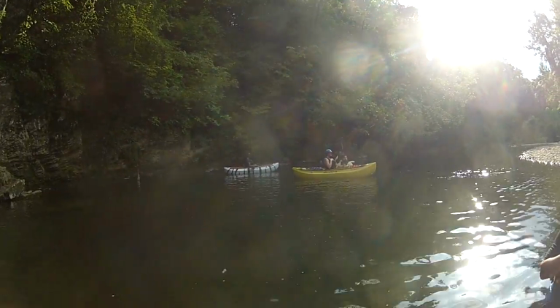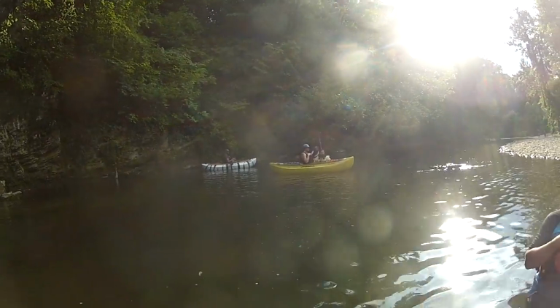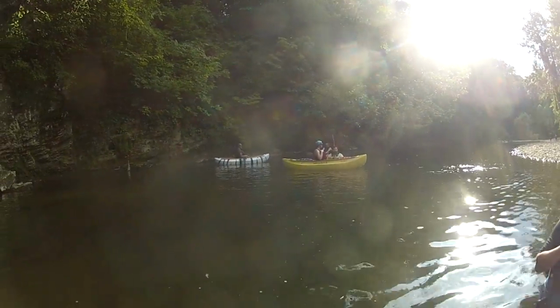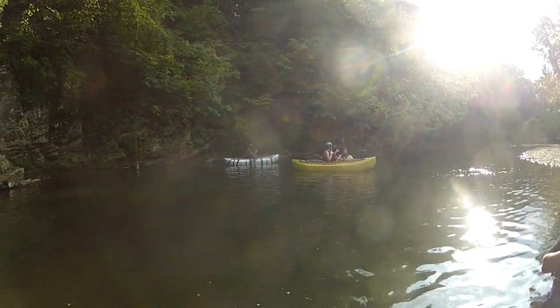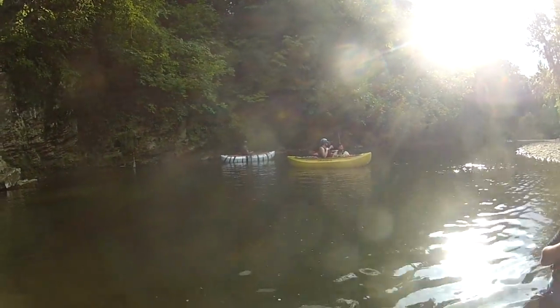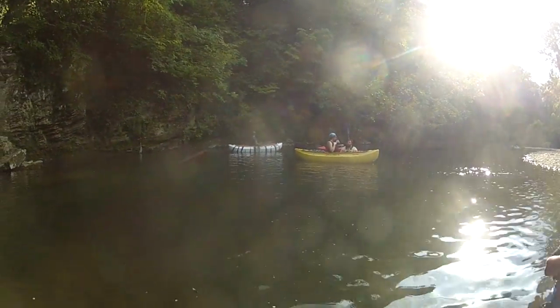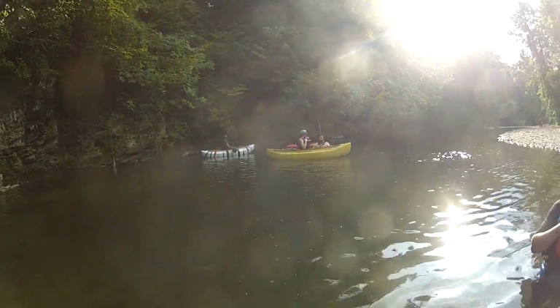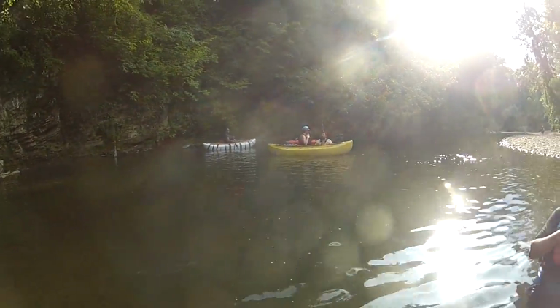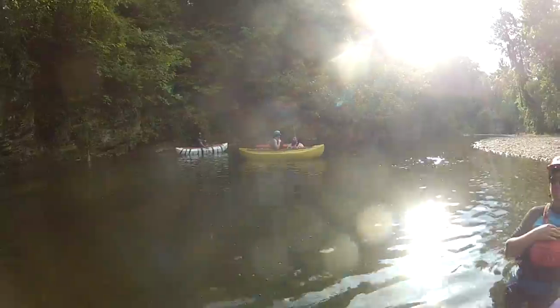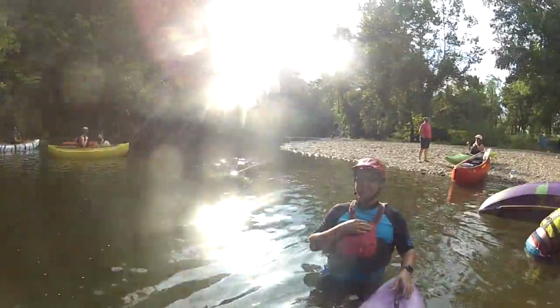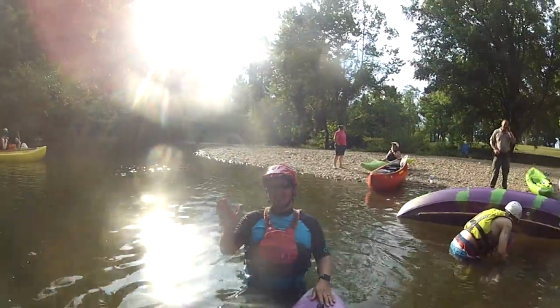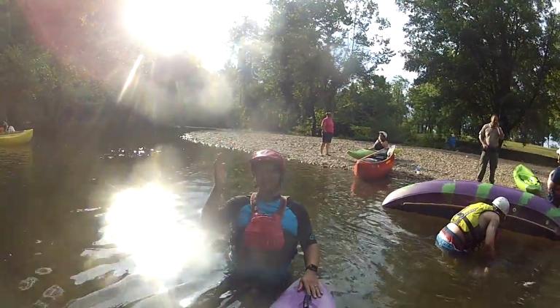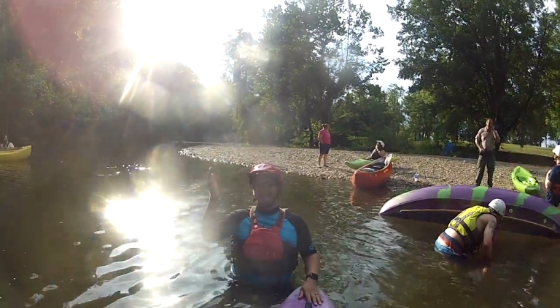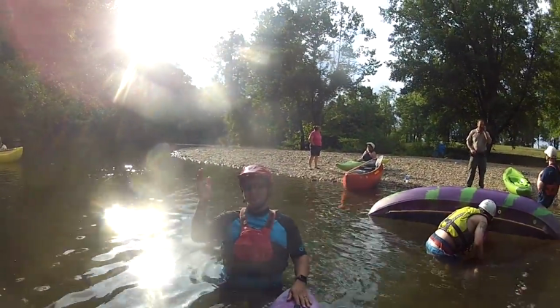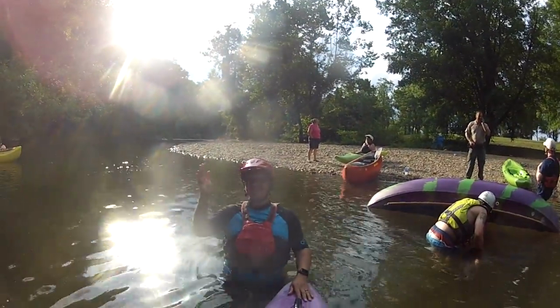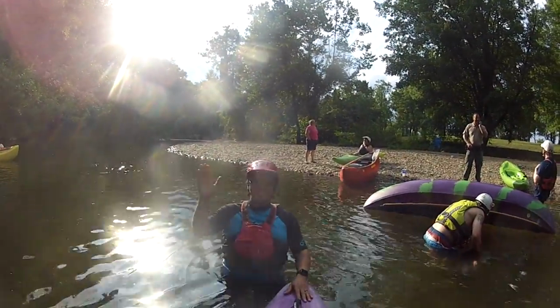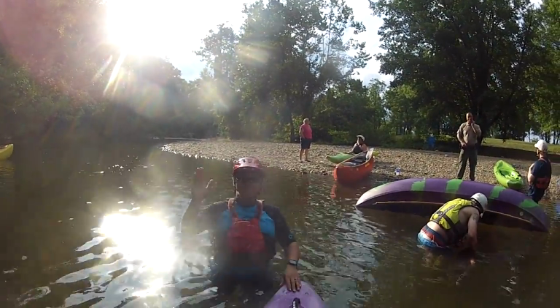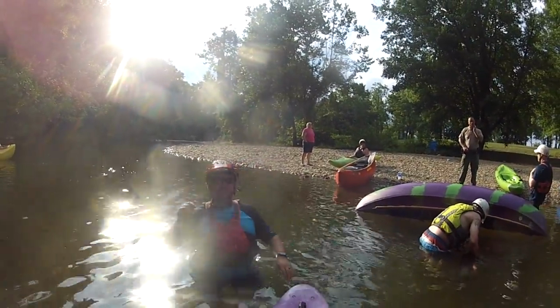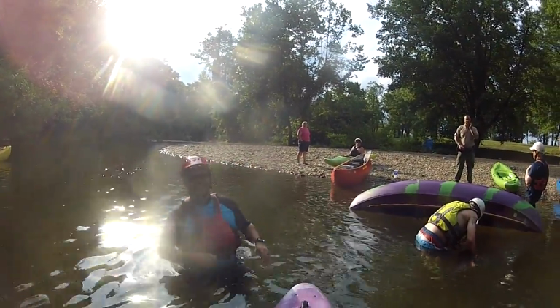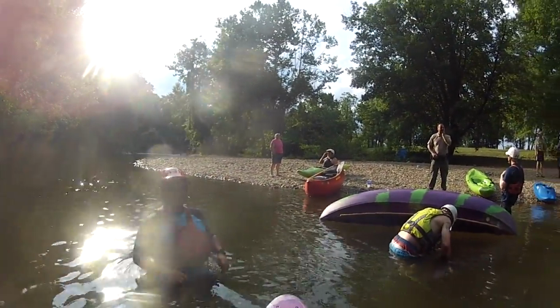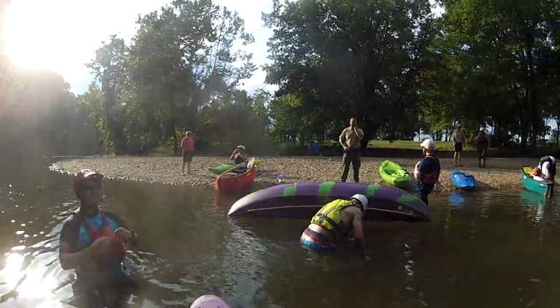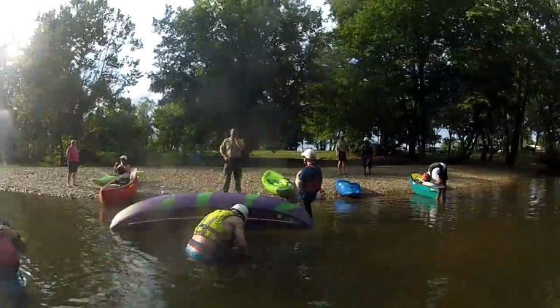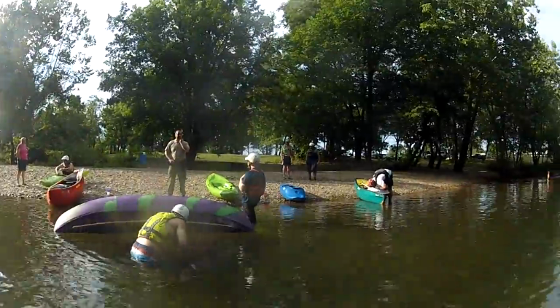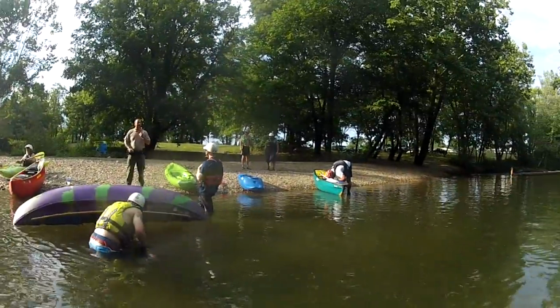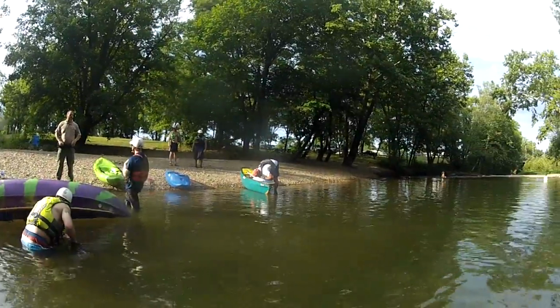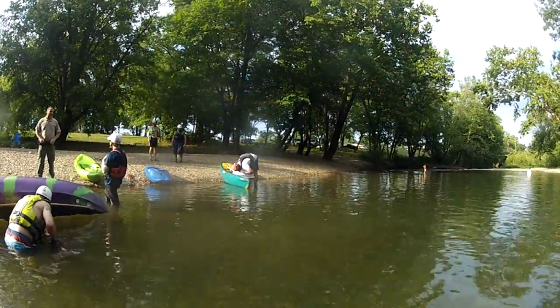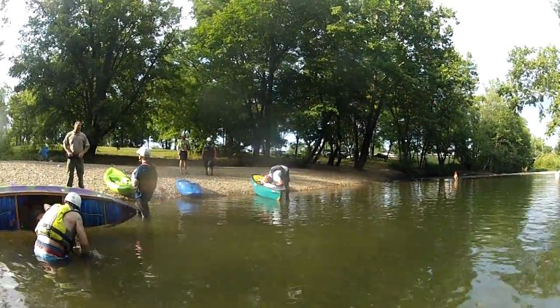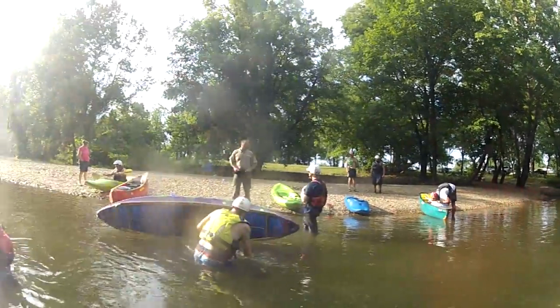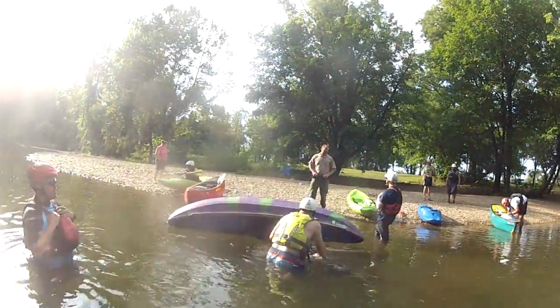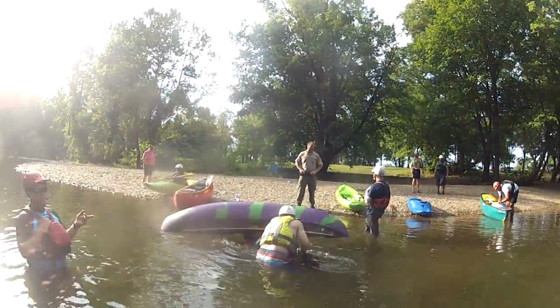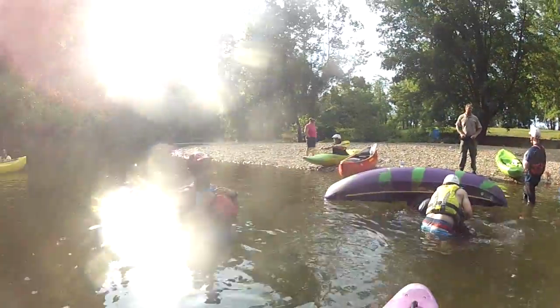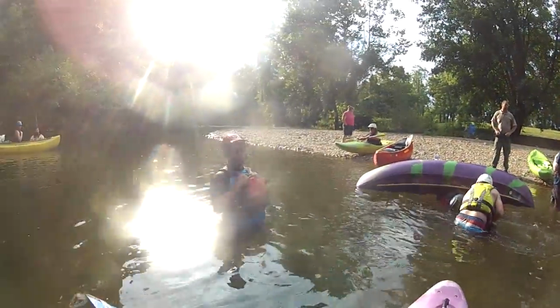It is an absolutely beautiful evening. Put it up on Facebook — let people see what's going on down here.